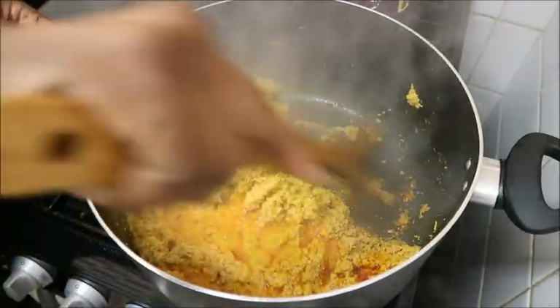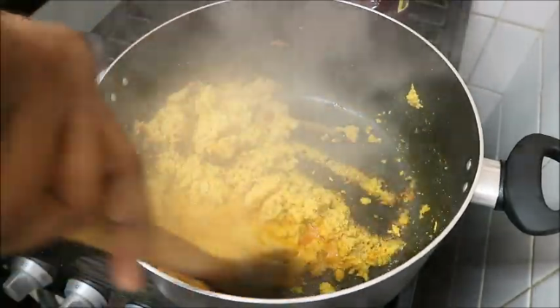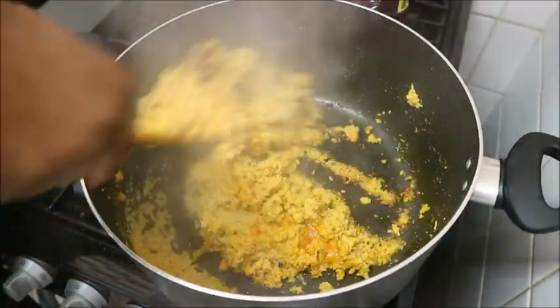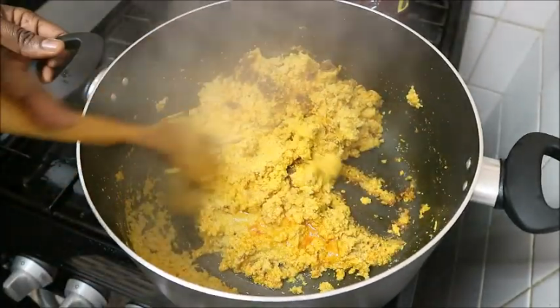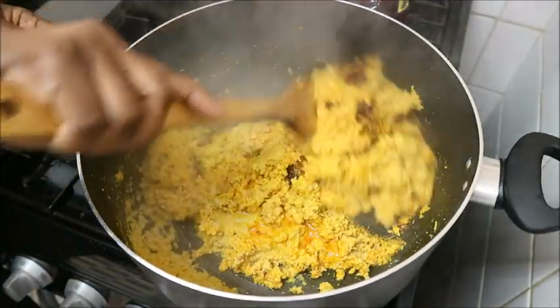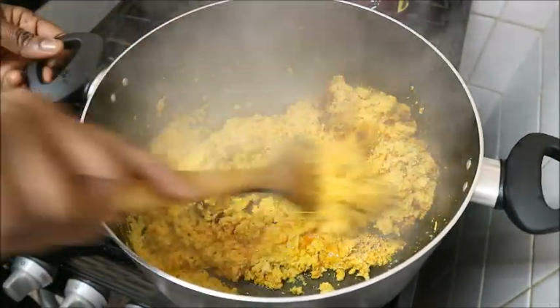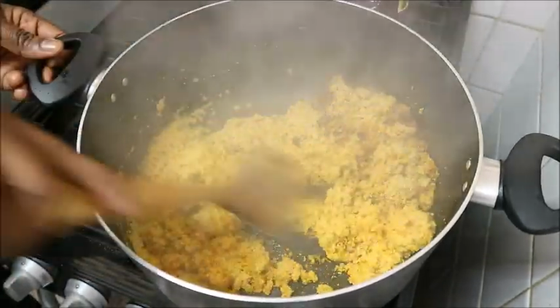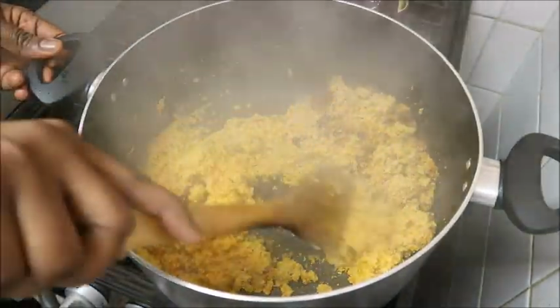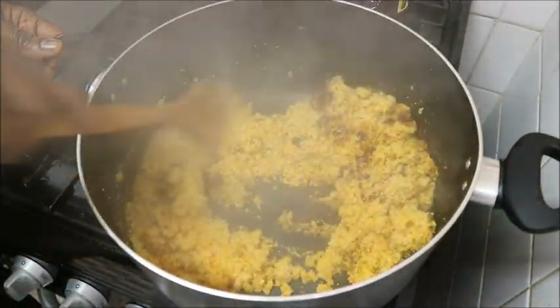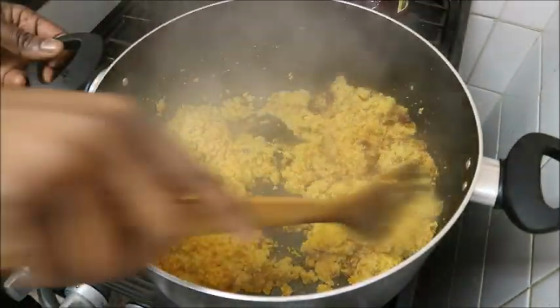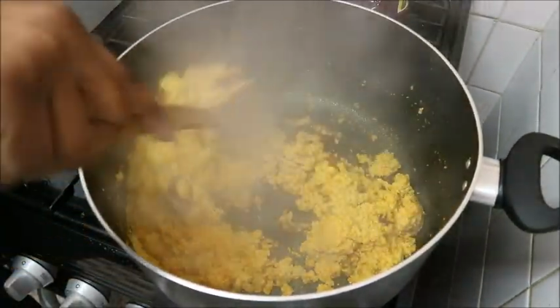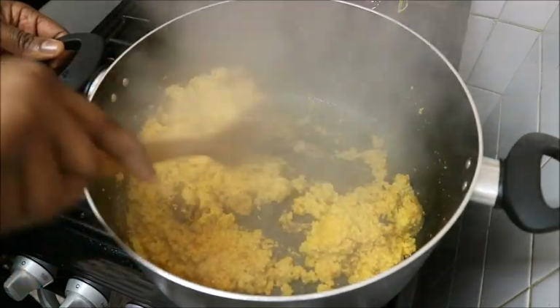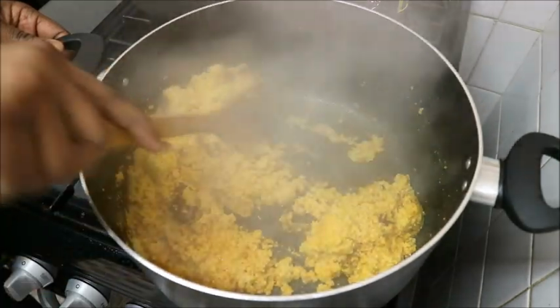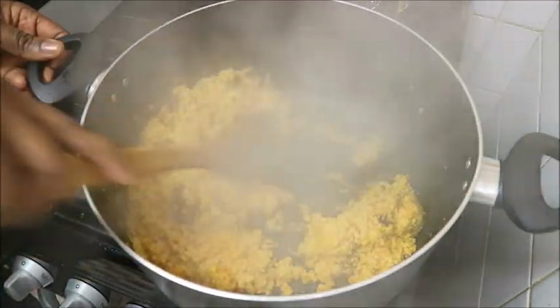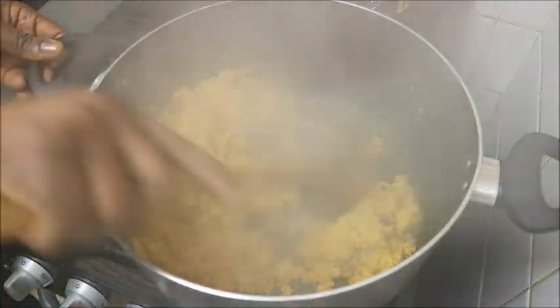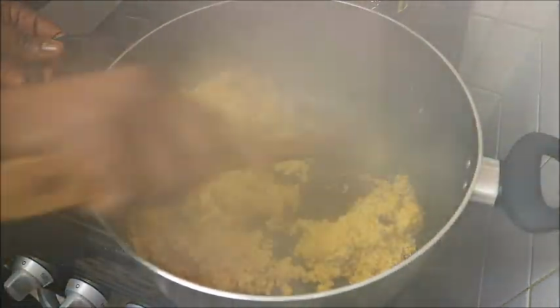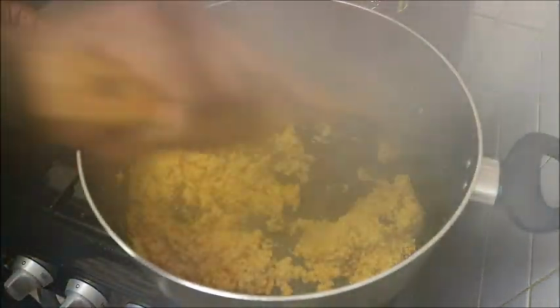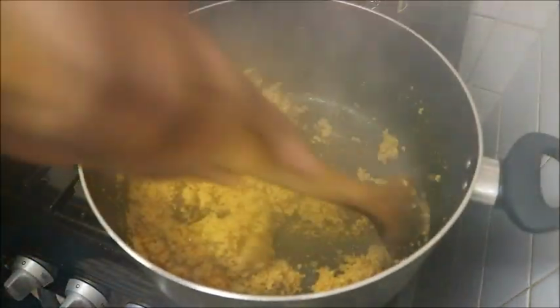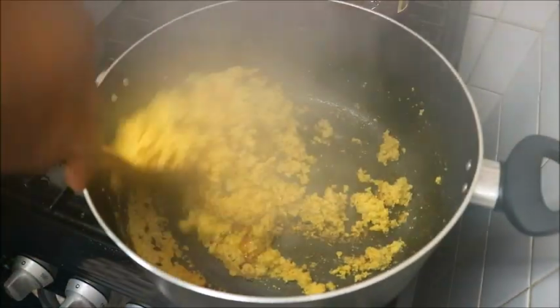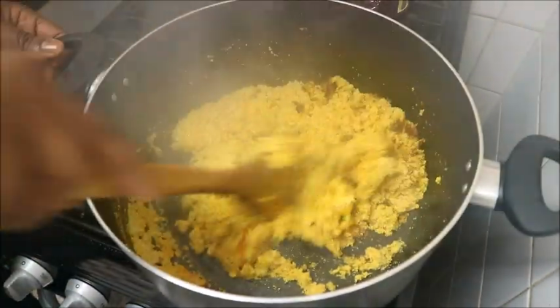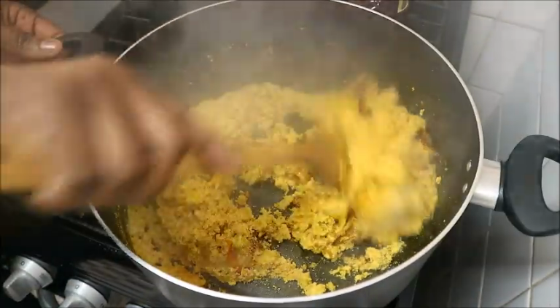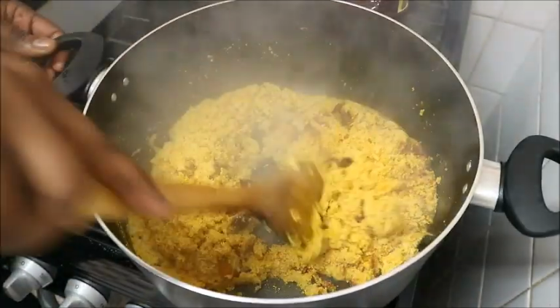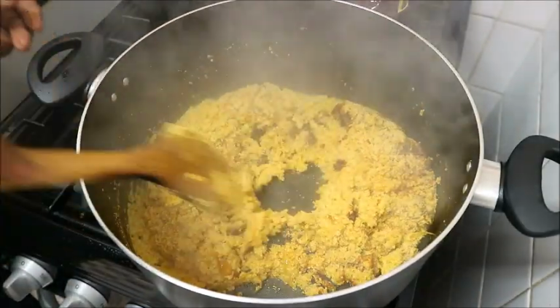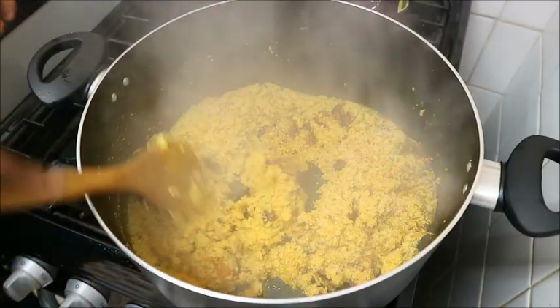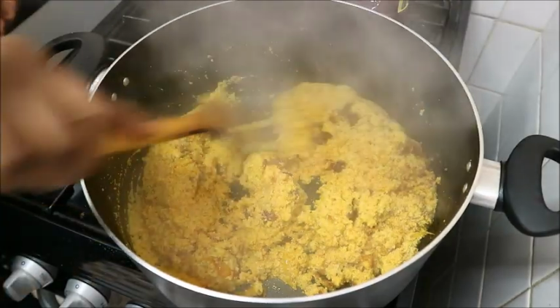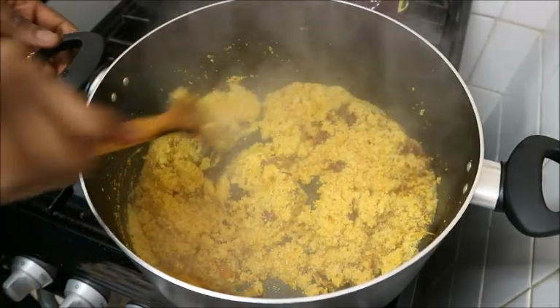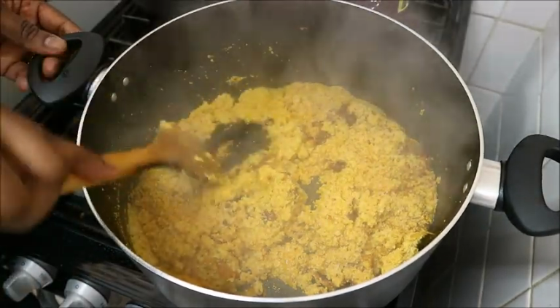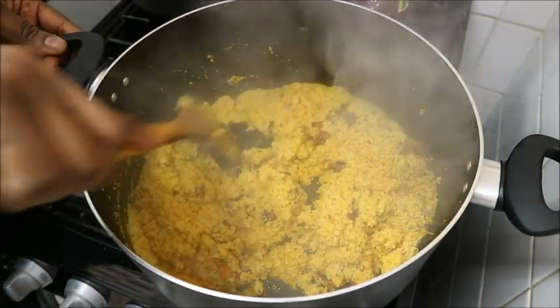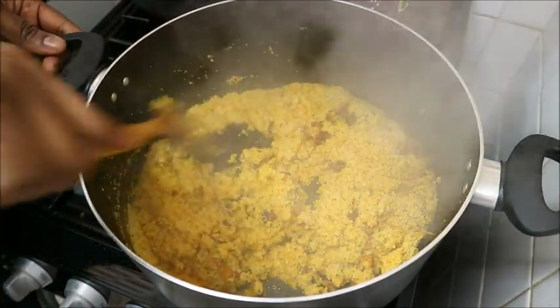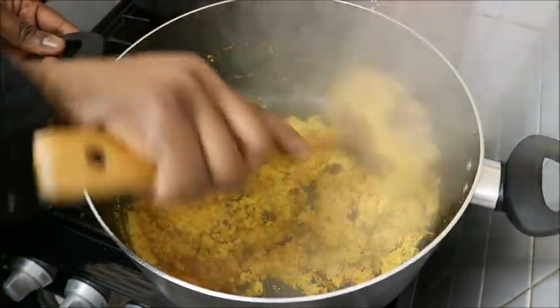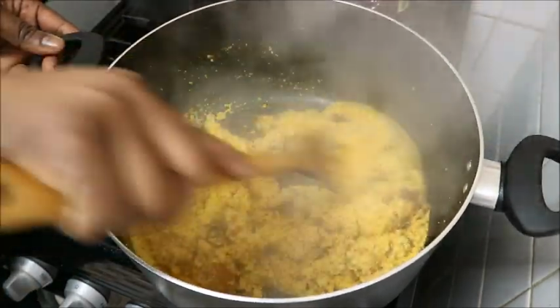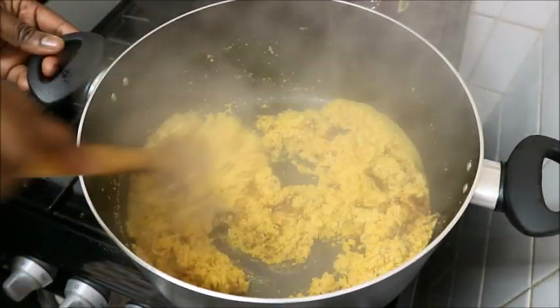All the water is dried. When you eat egusi fried and dried, you will enjoy it. This is it now — the next step is to add every other thing.